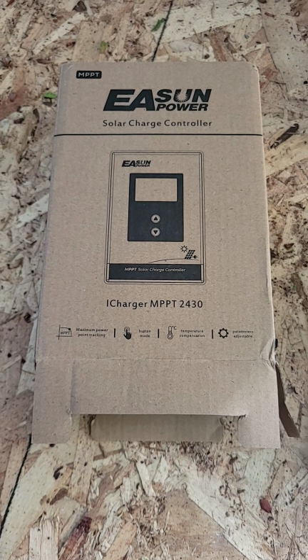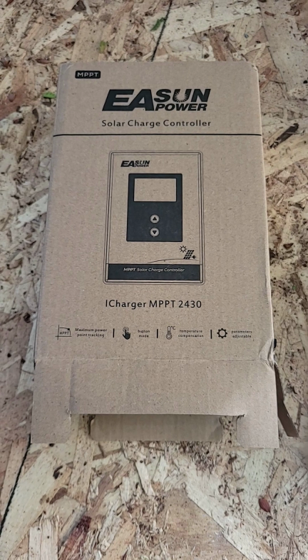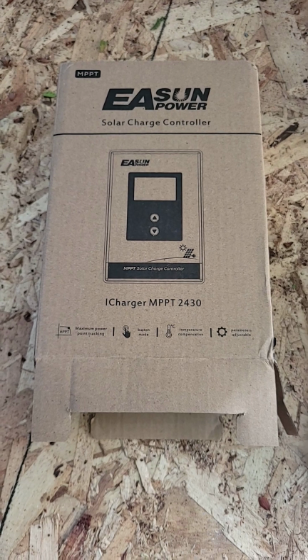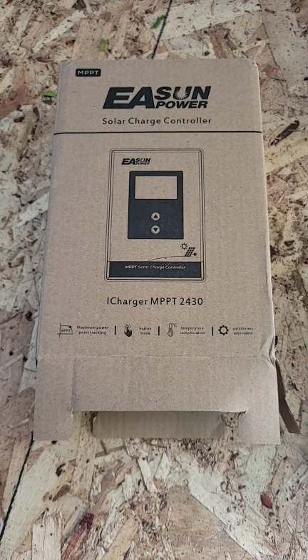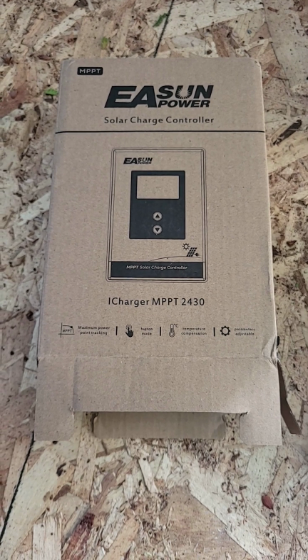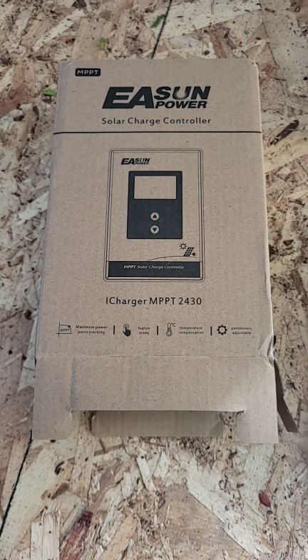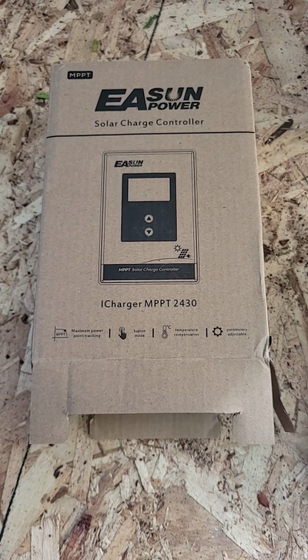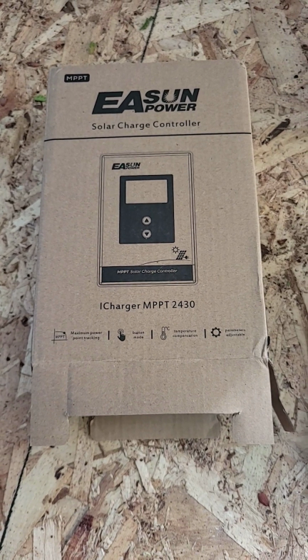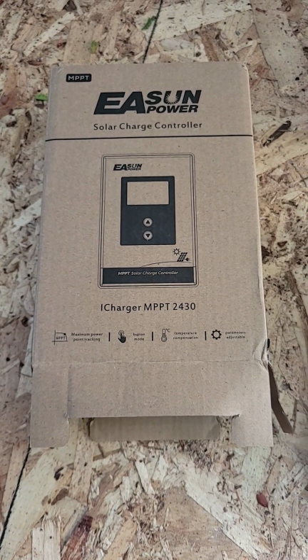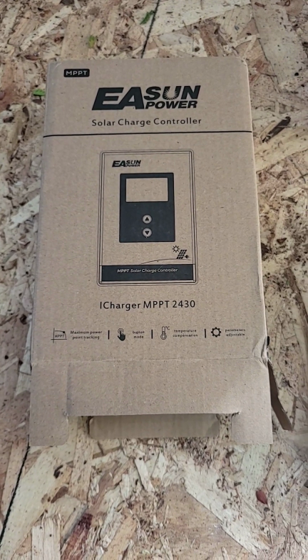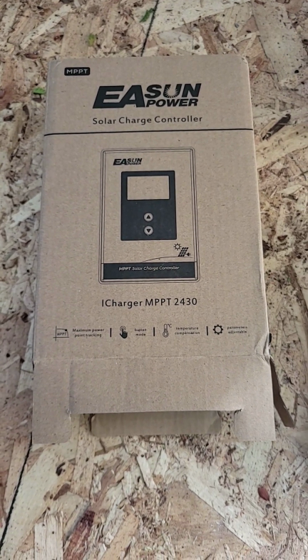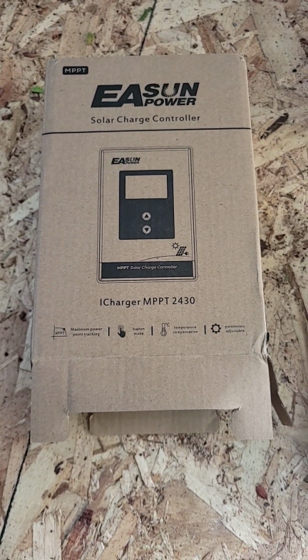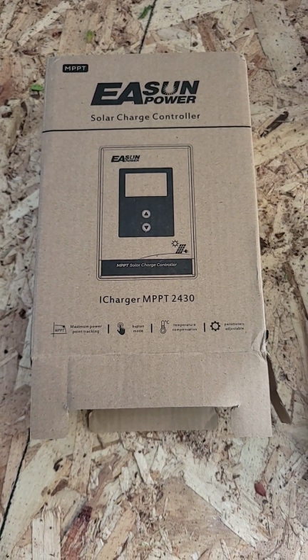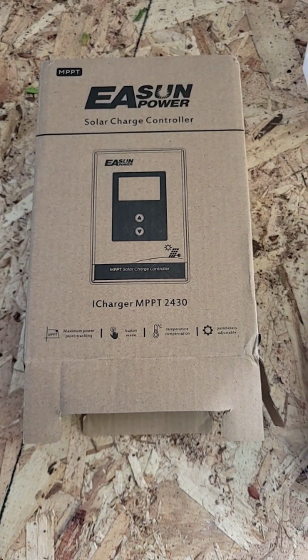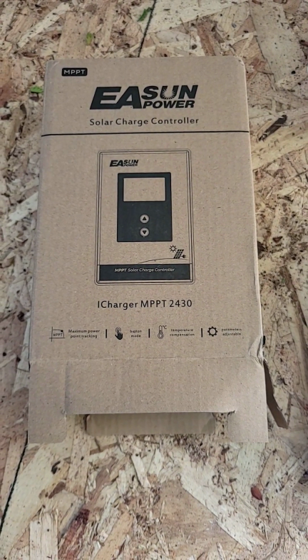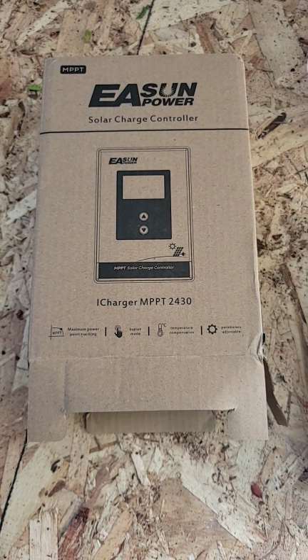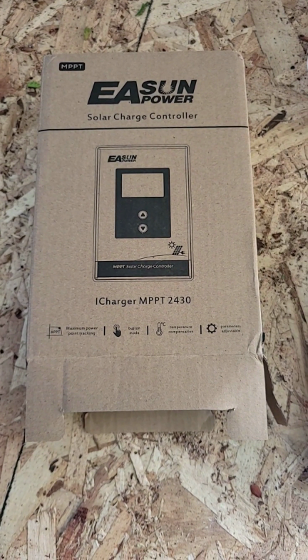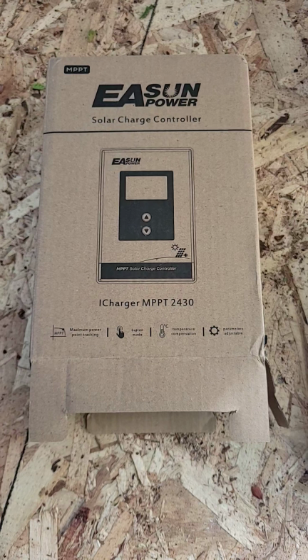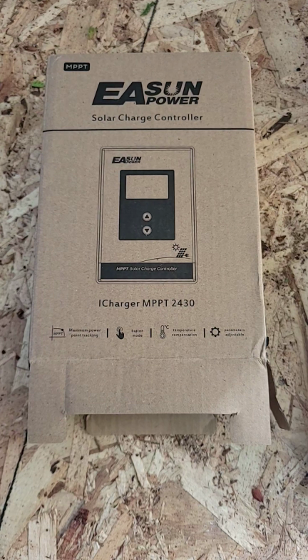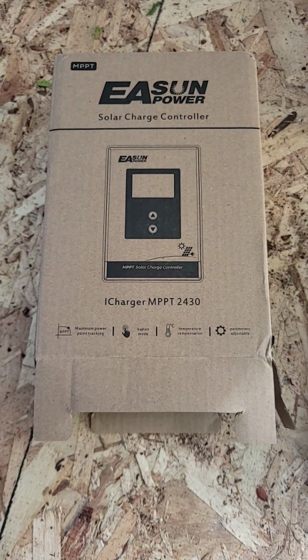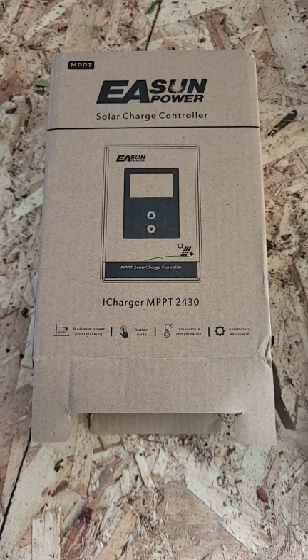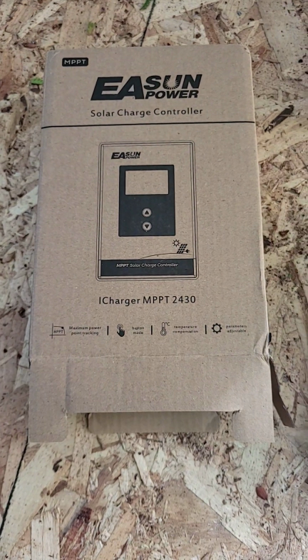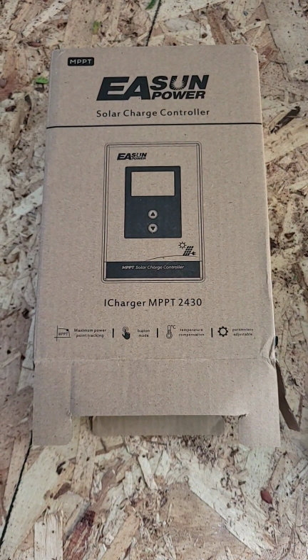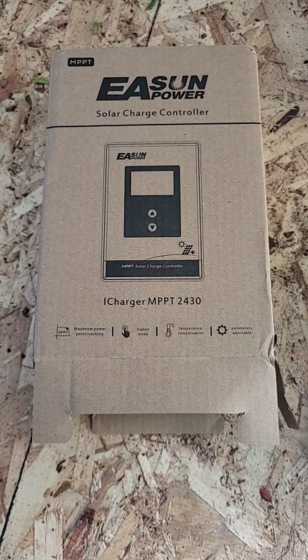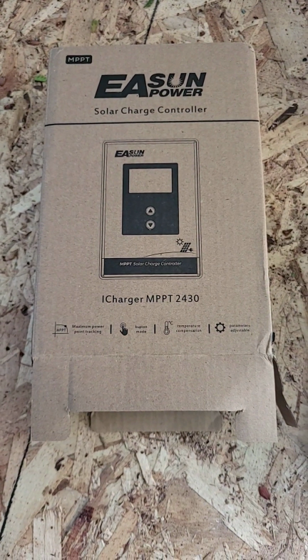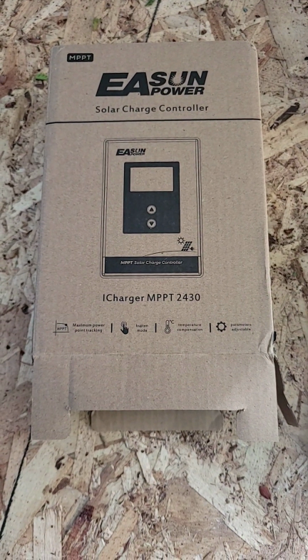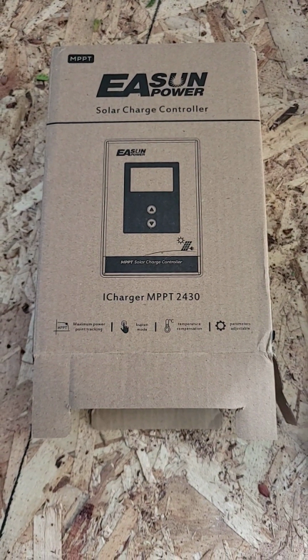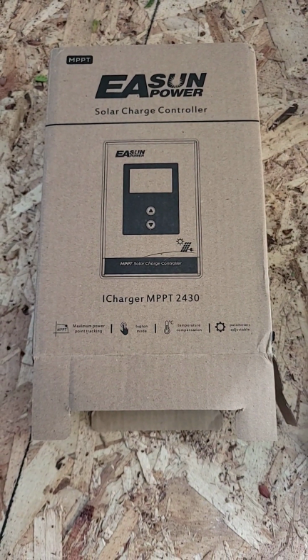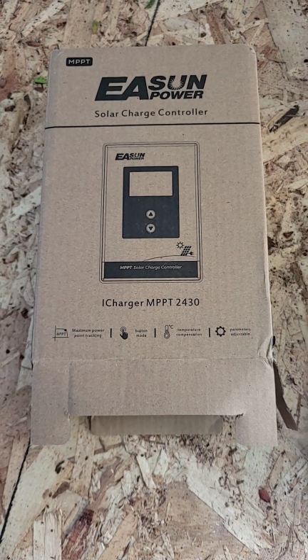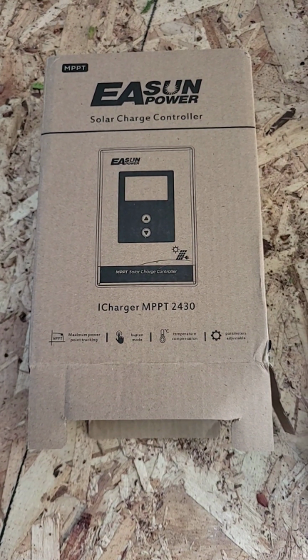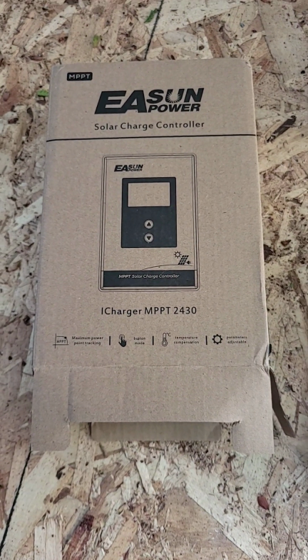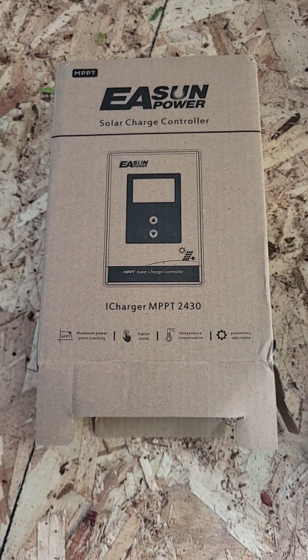This is my 60 second review of the EA SunPower MPPT solar charge controller. This is the 30 amp one that supports both 12 volts and 24 volts.